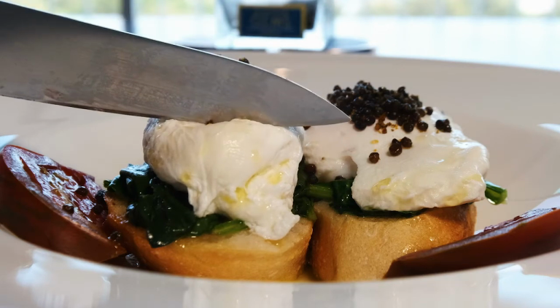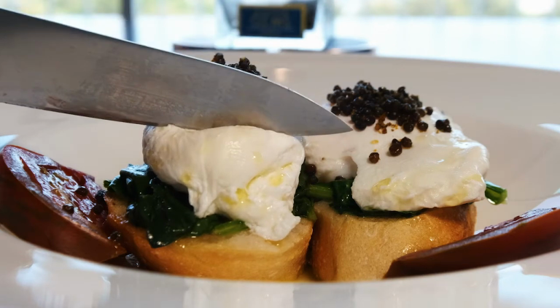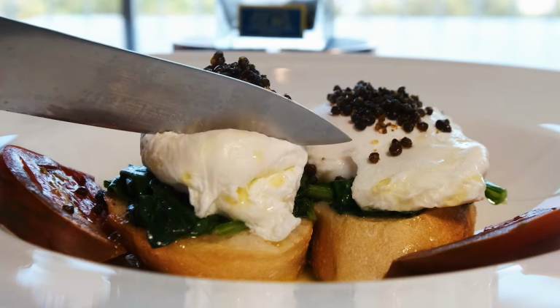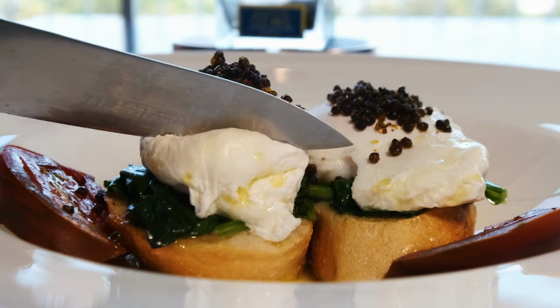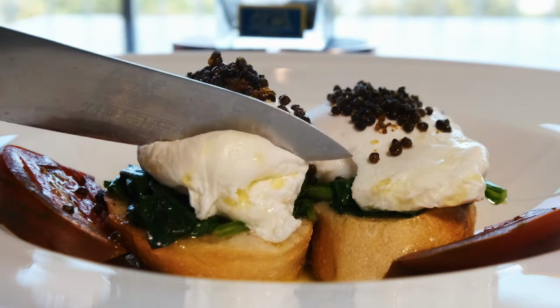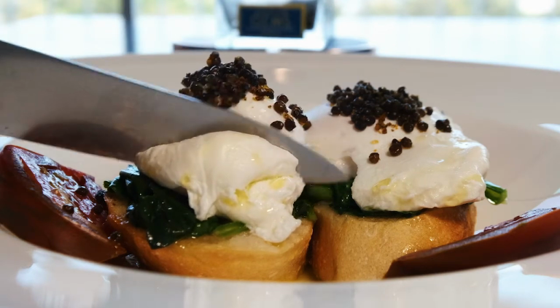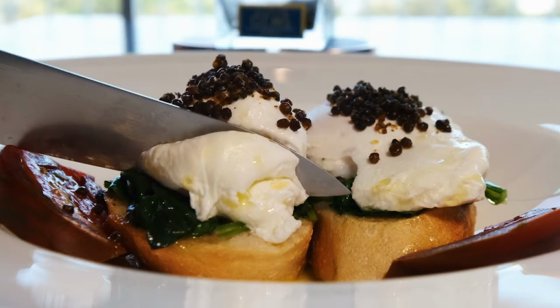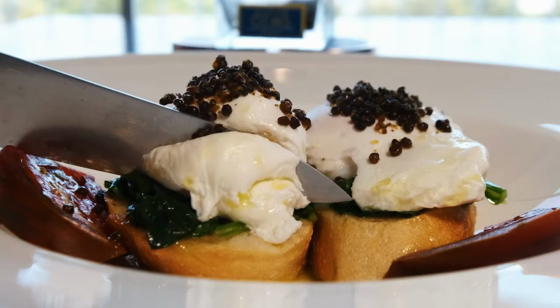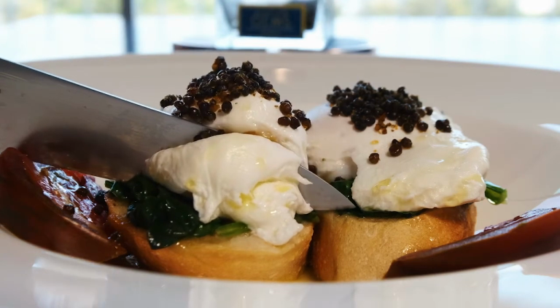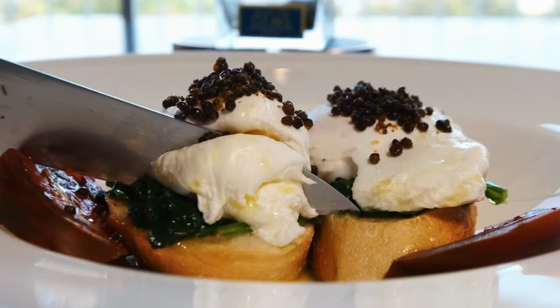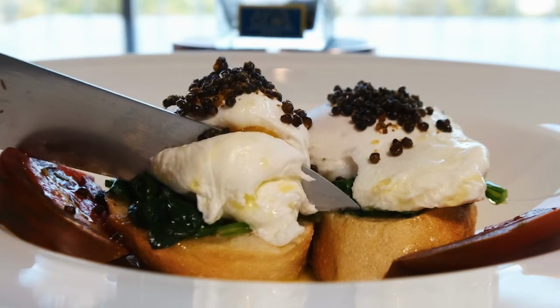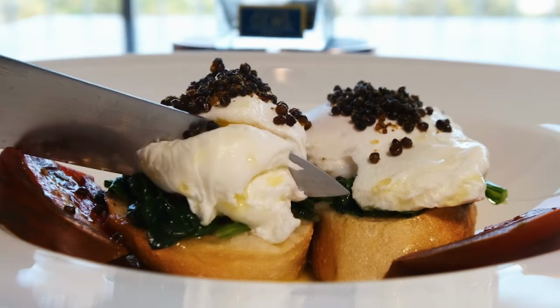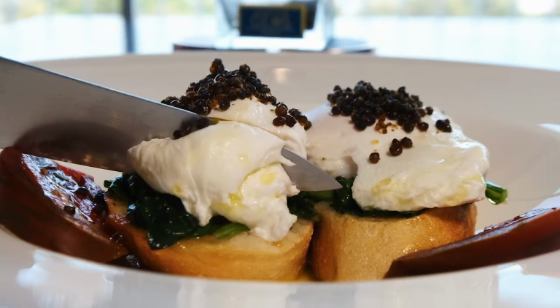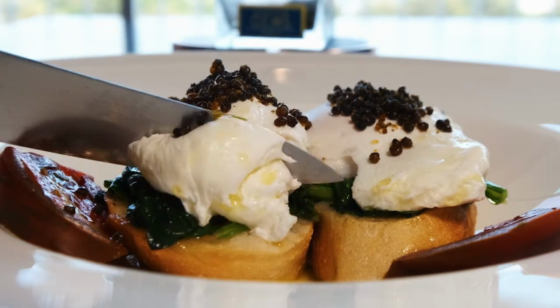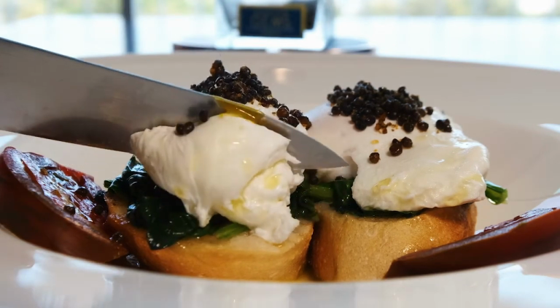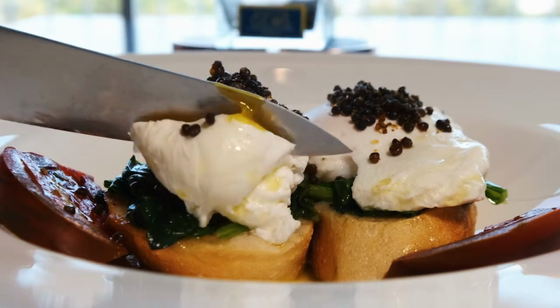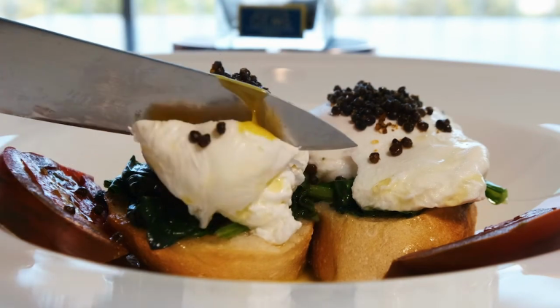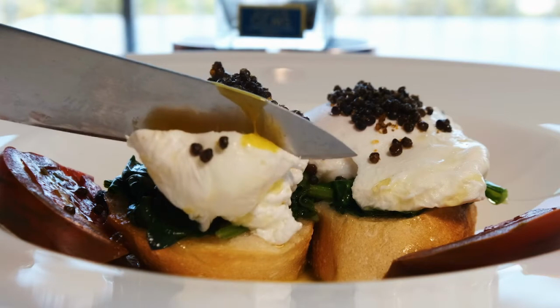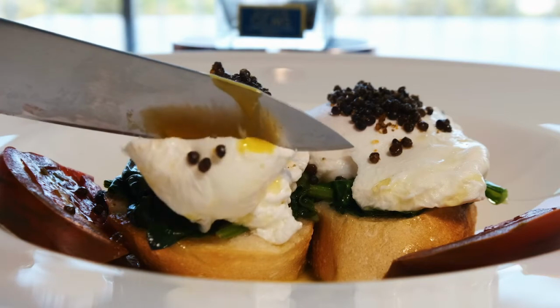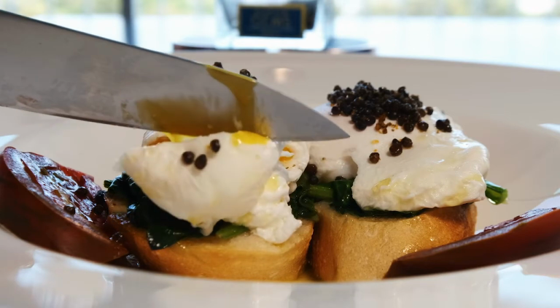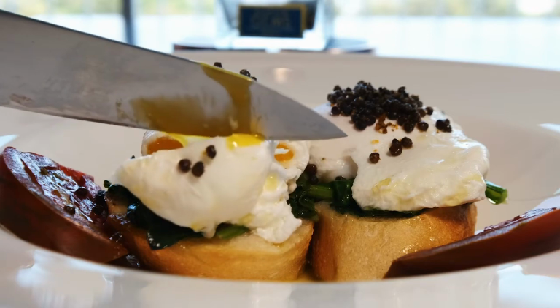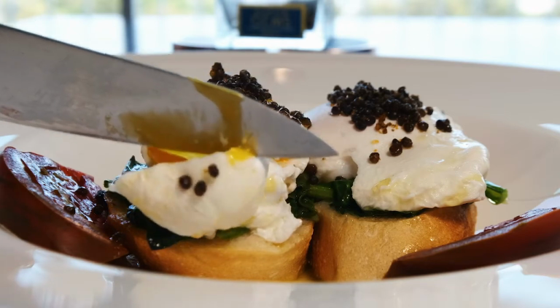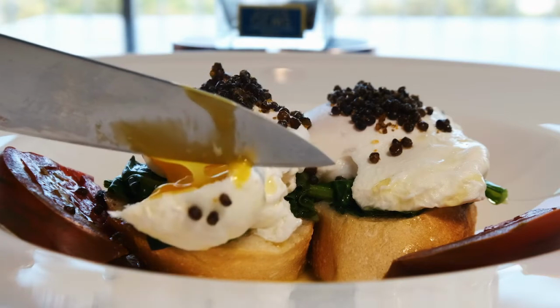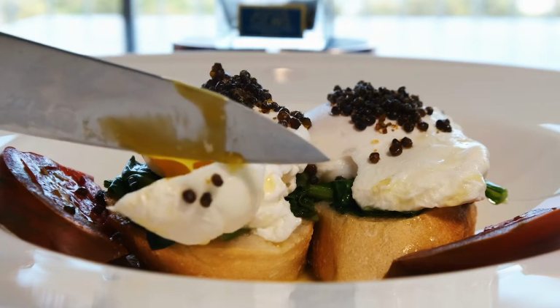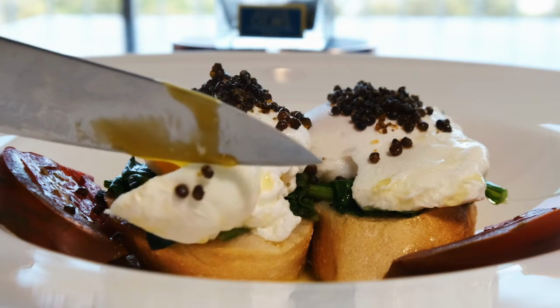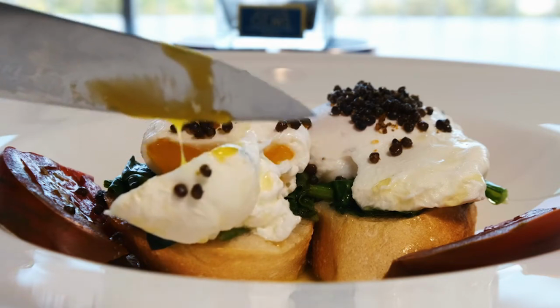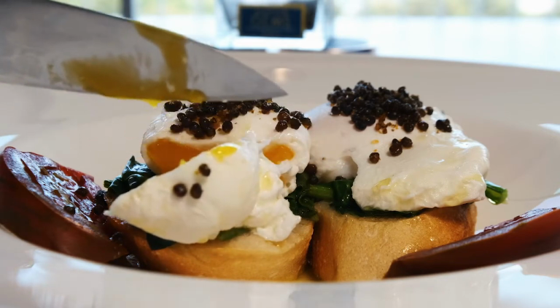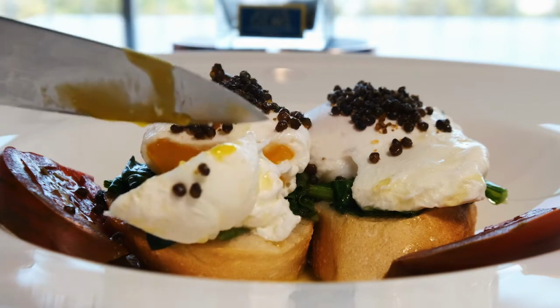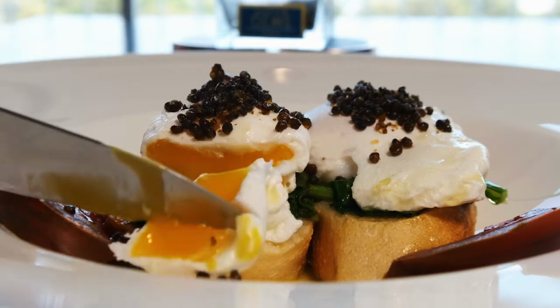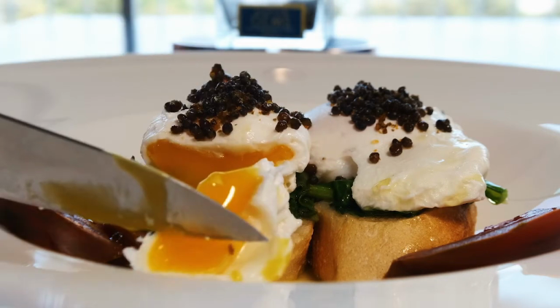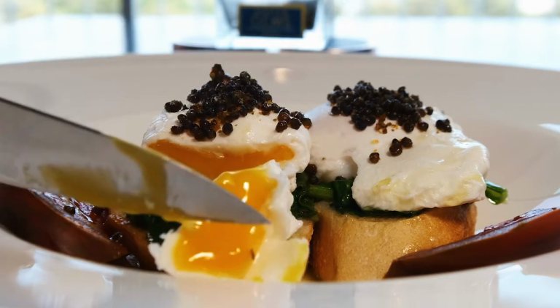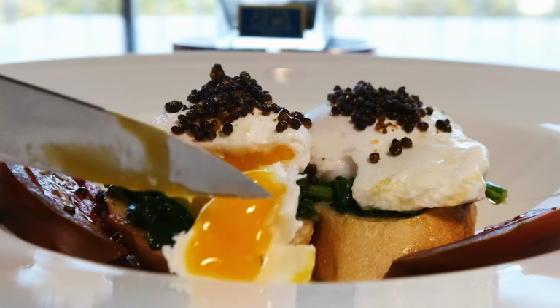So this breakfast item: toasted baguettes, beautiful spinach, Caviar Gems on beautiful organic eggs, and some lovely heirloom tomatoes.